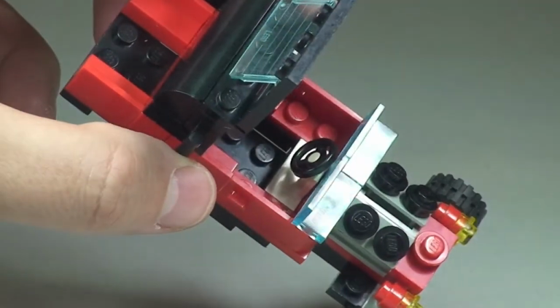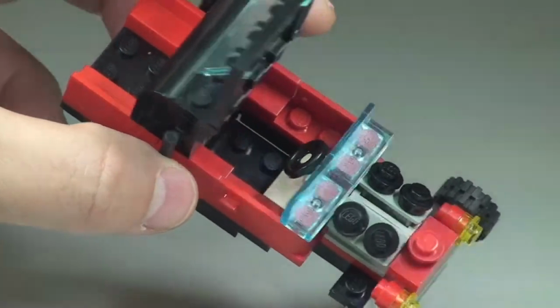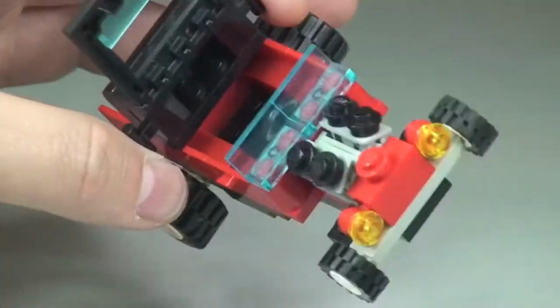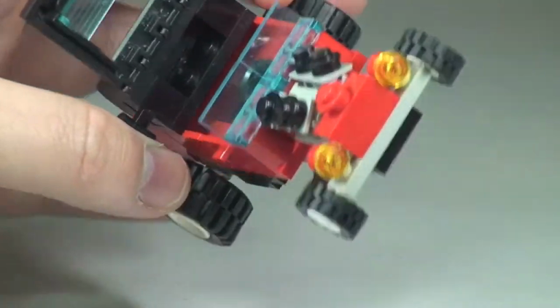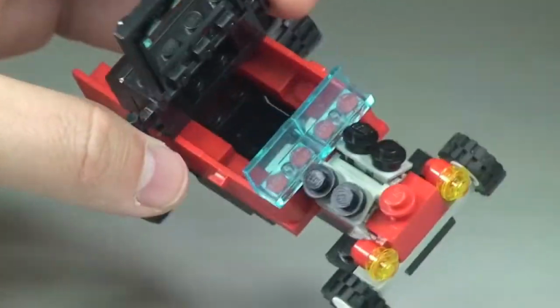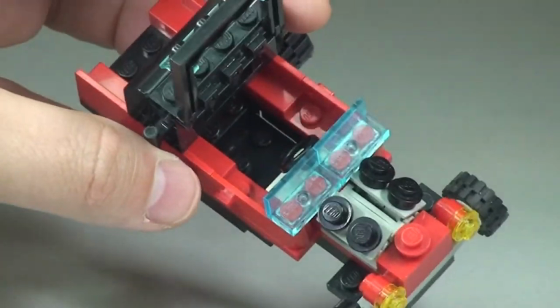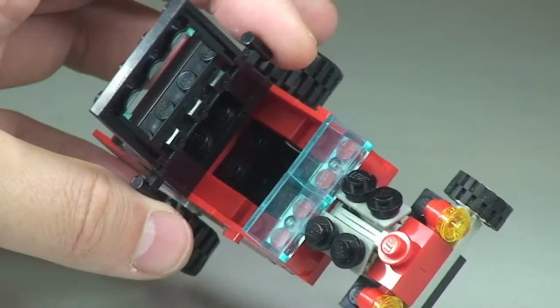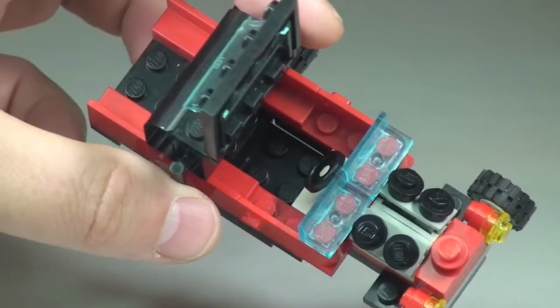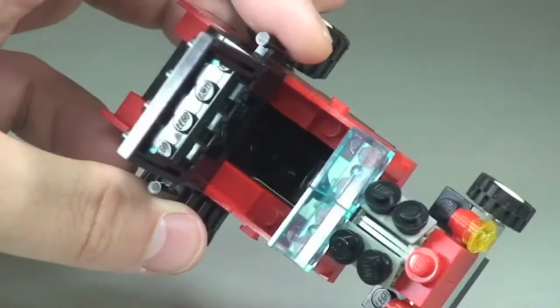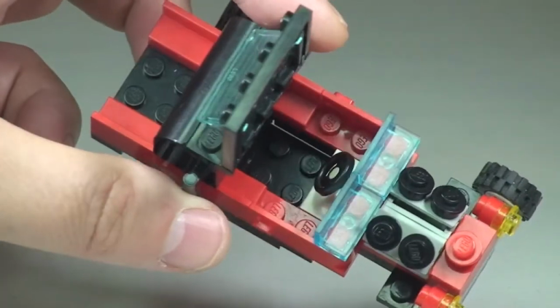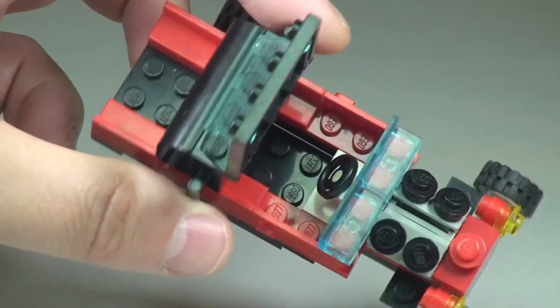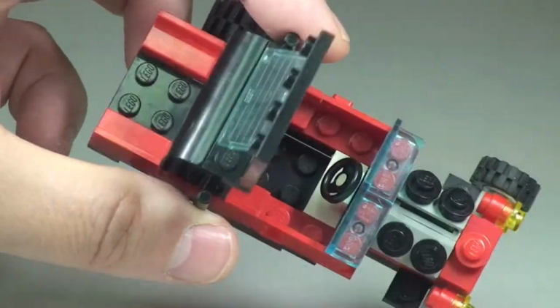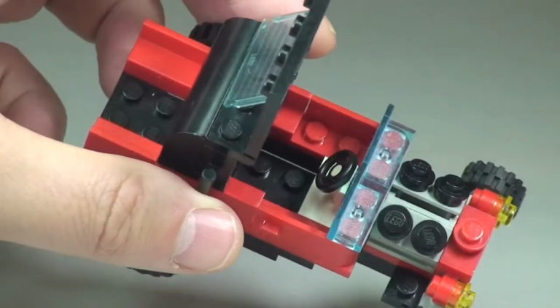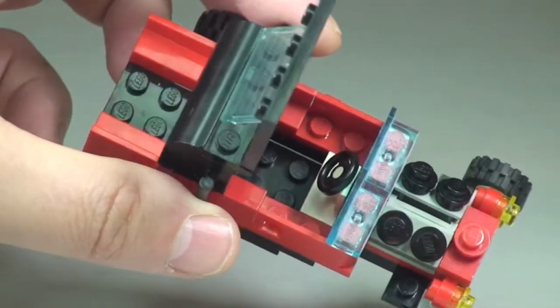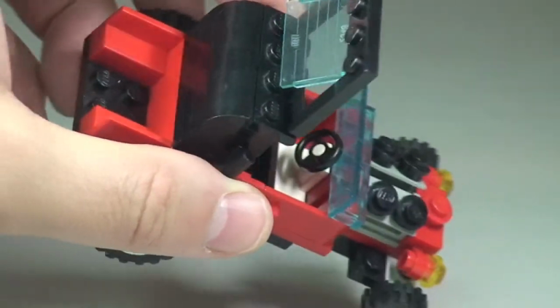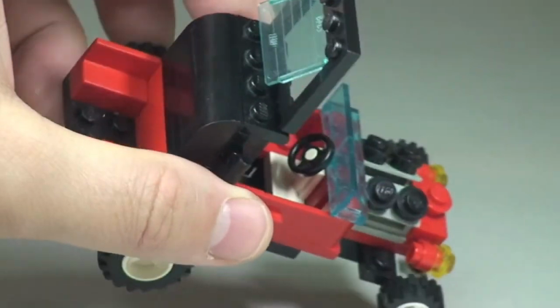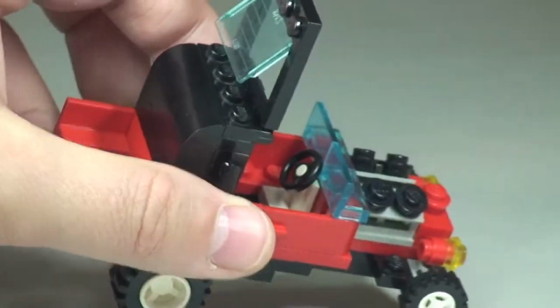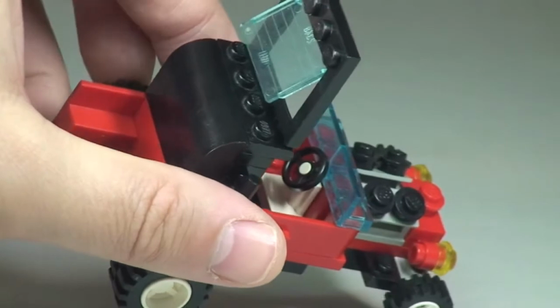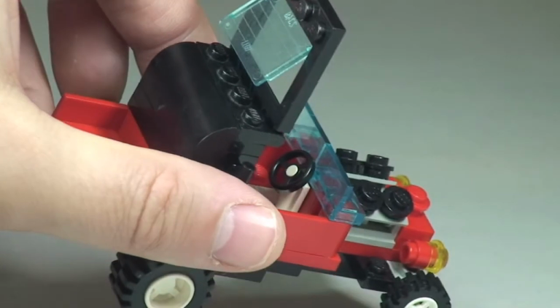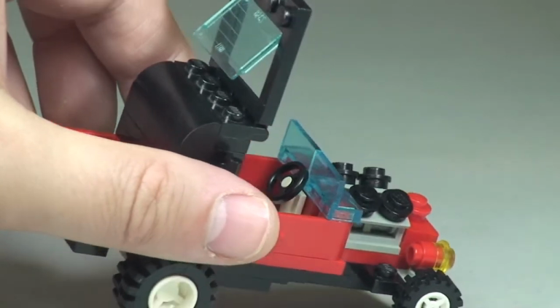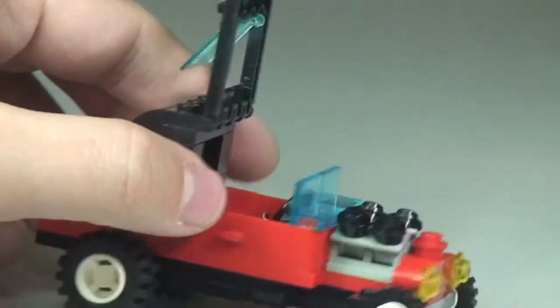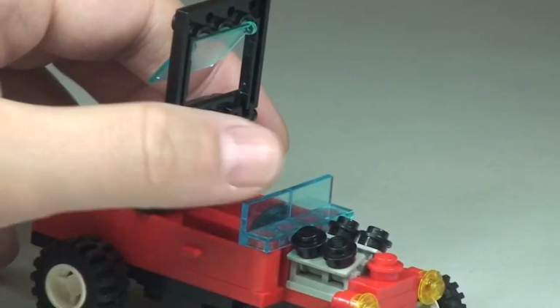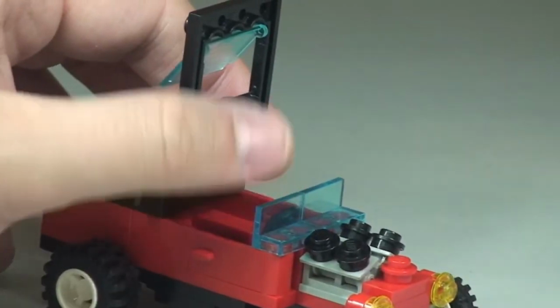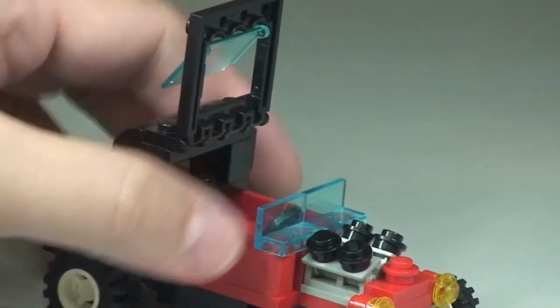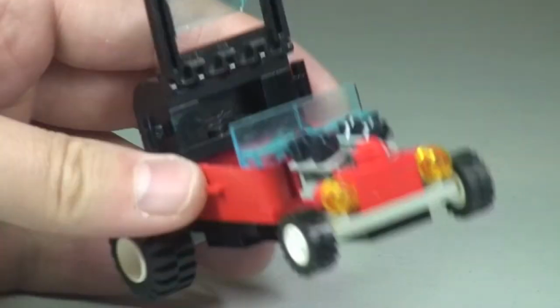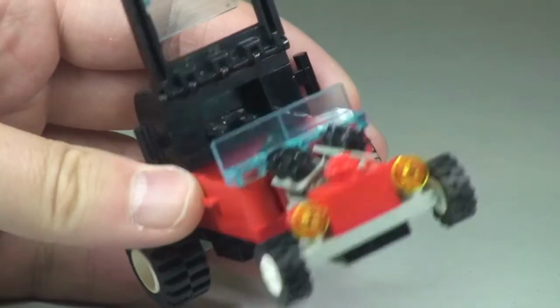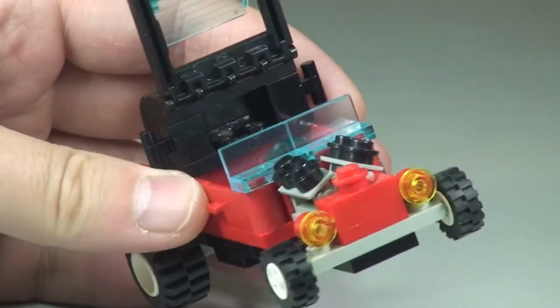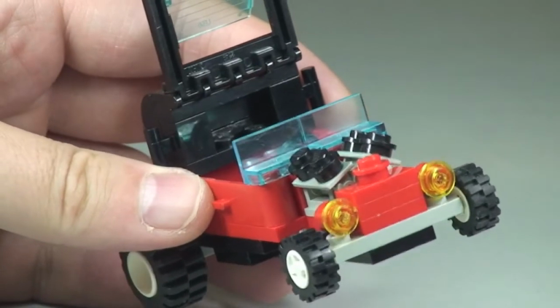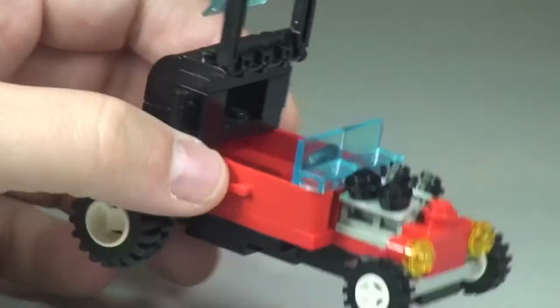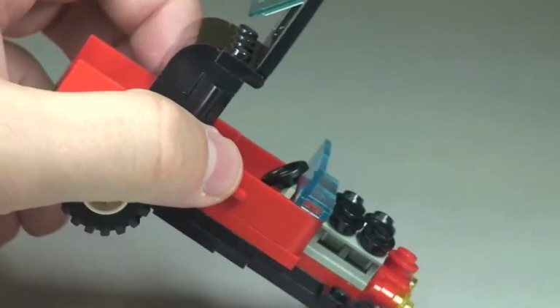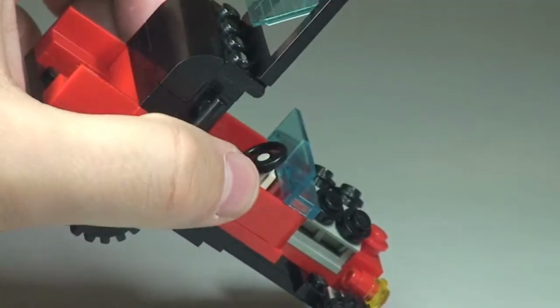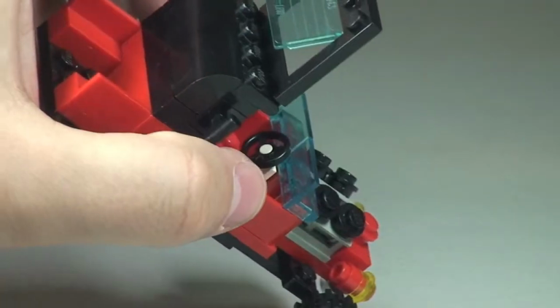Let's open up that roof piece so we can see down better into the cockpit area. There's no seat or anything — the minifigure simply sits down onto the studs on that bottom plate. There is just a steering wheel inside there and obviously the front windshield or windscreen.